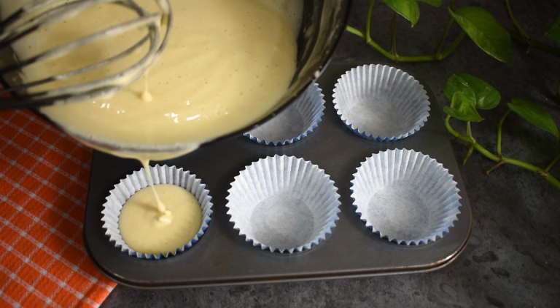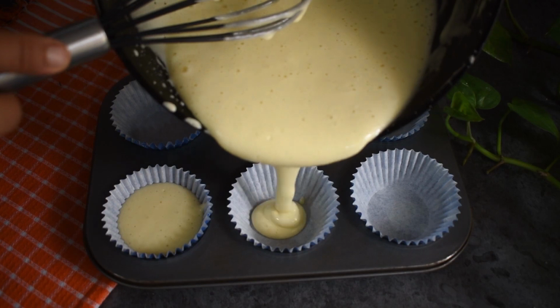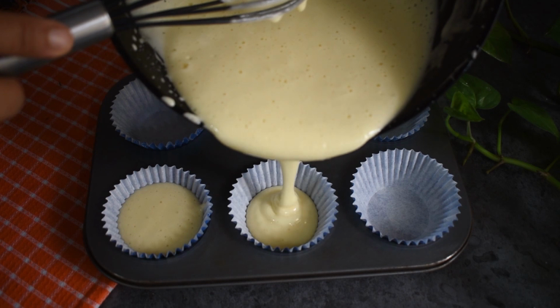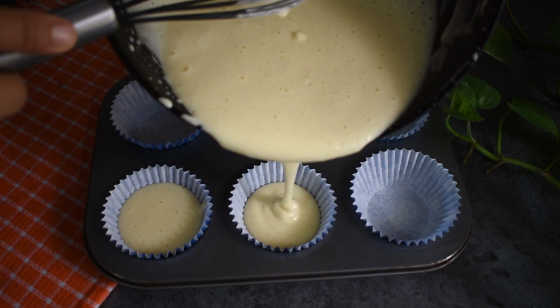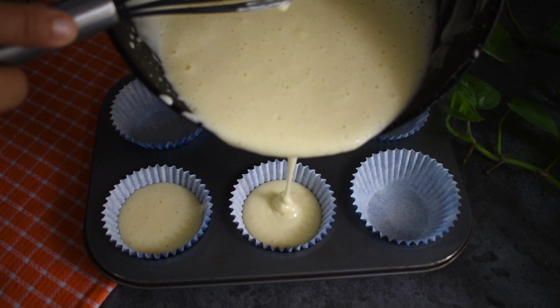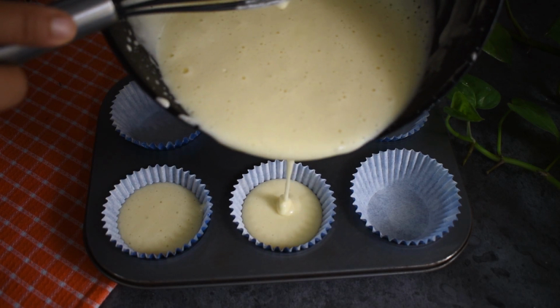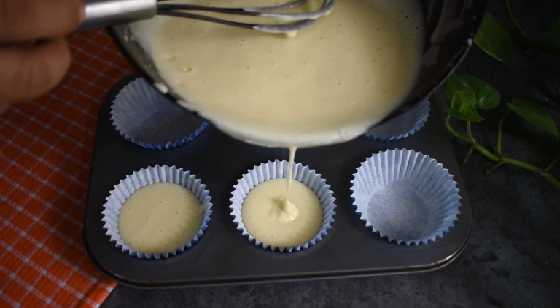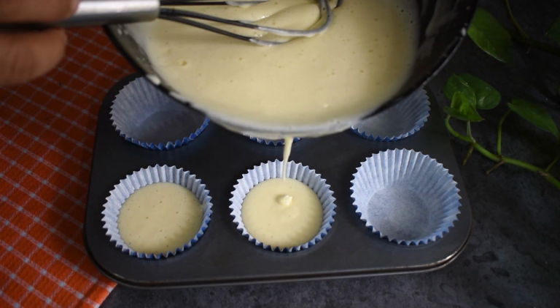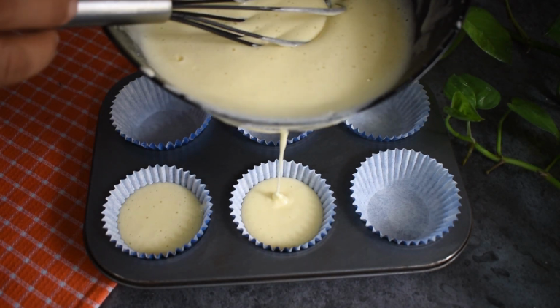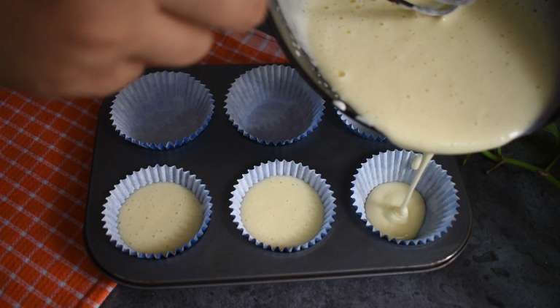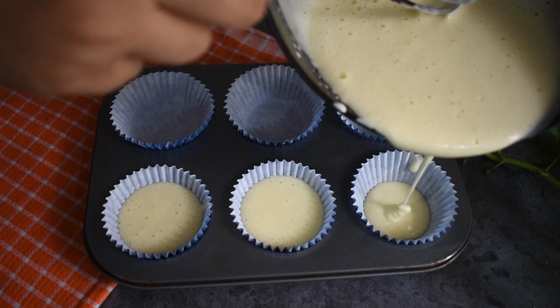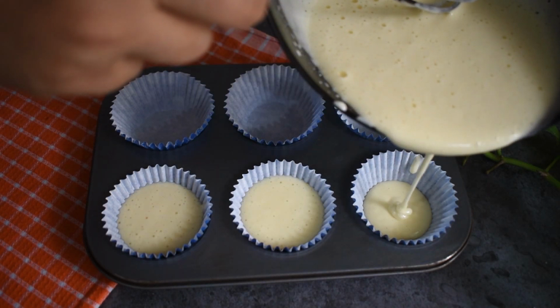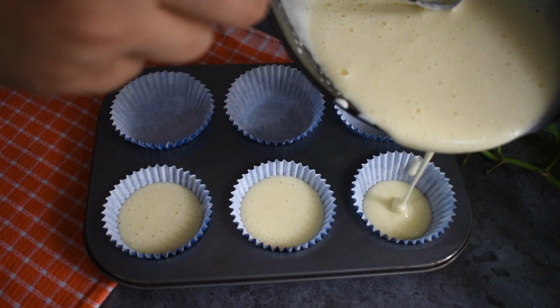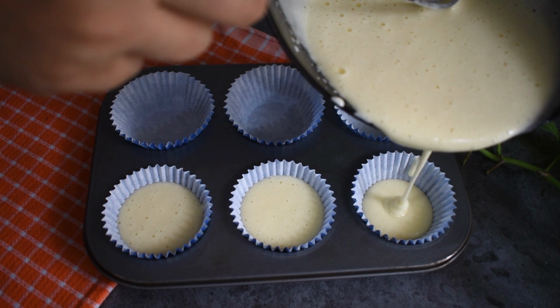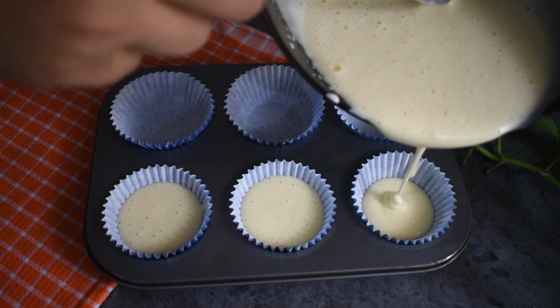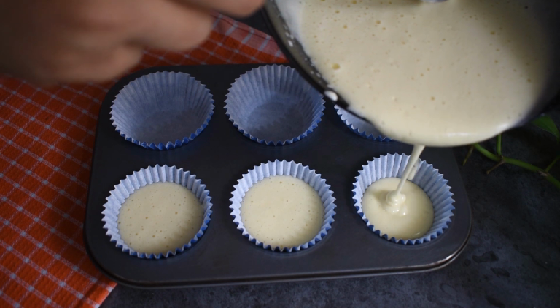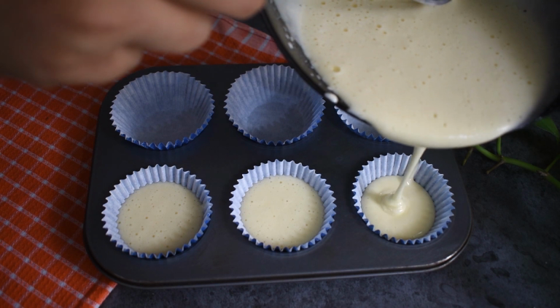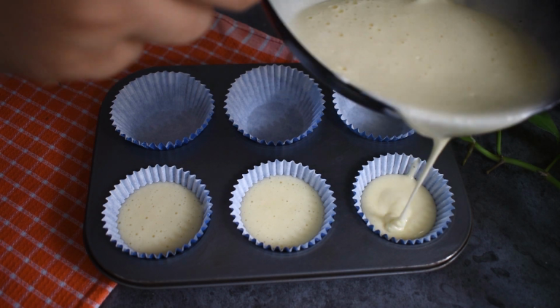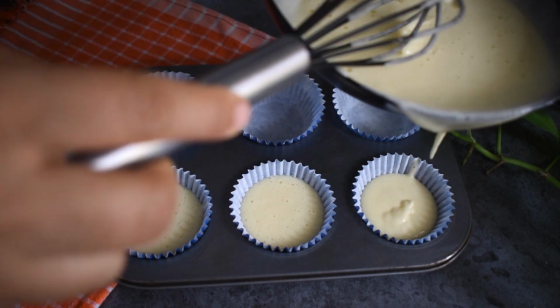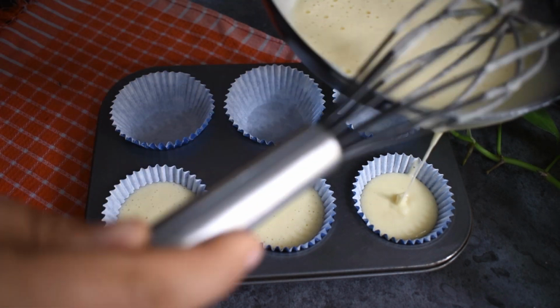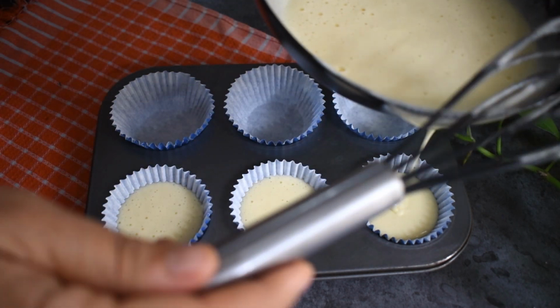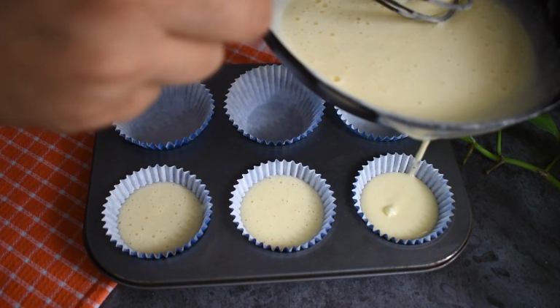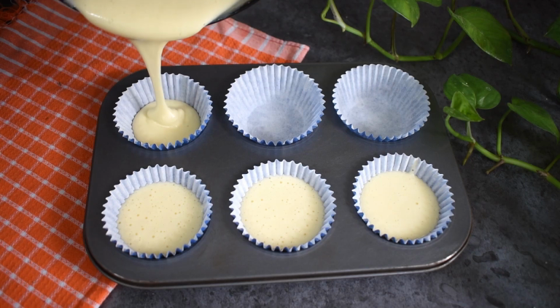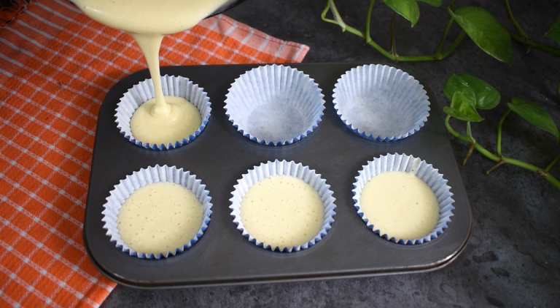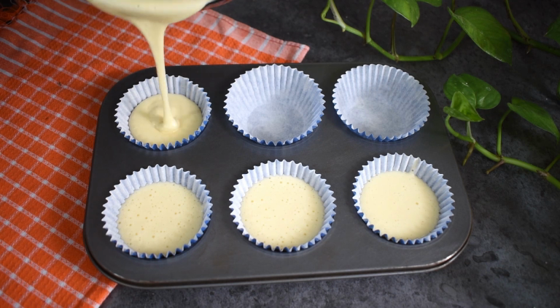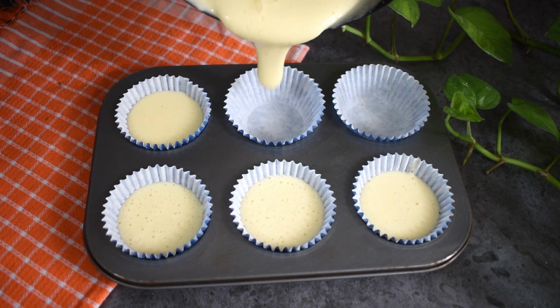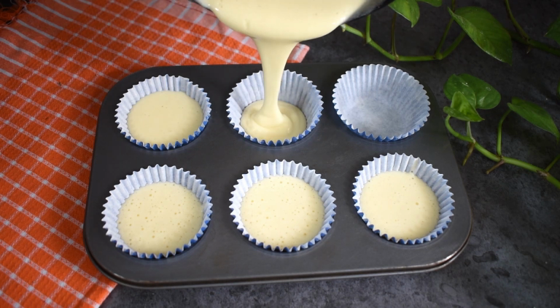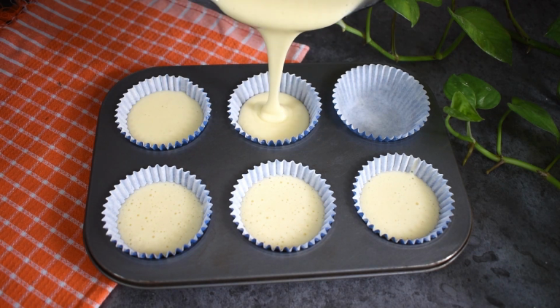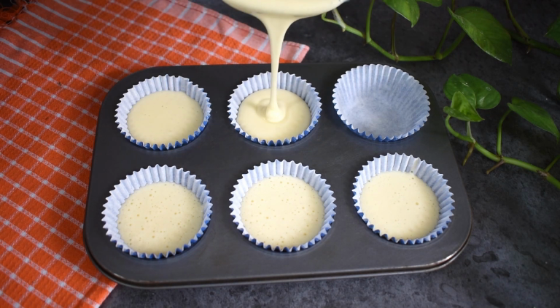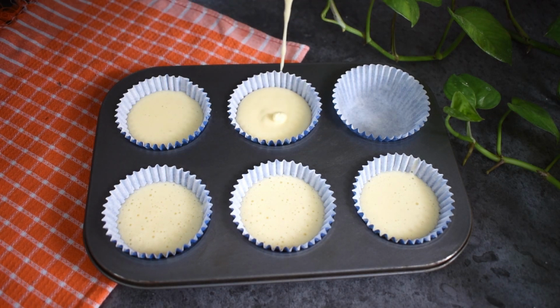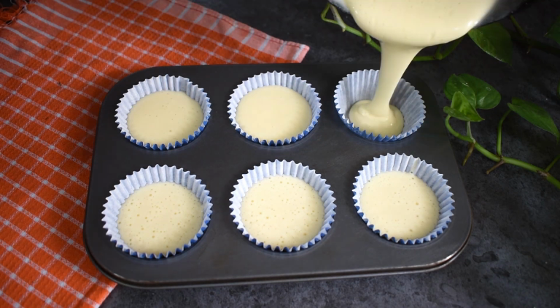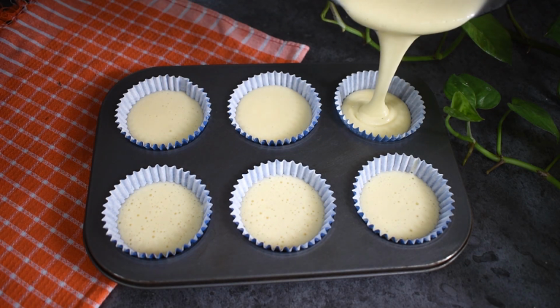You can use this batter as a cupcake, as a bread loaf, or as a Swiss roll cake — it's very versatile.